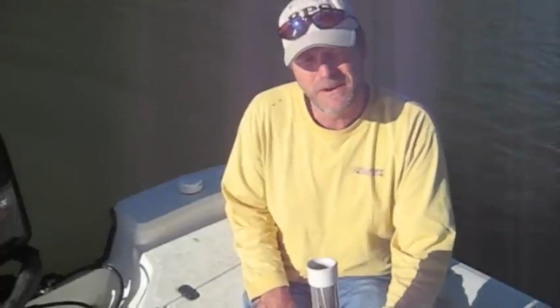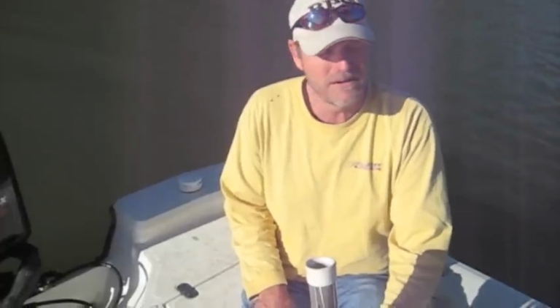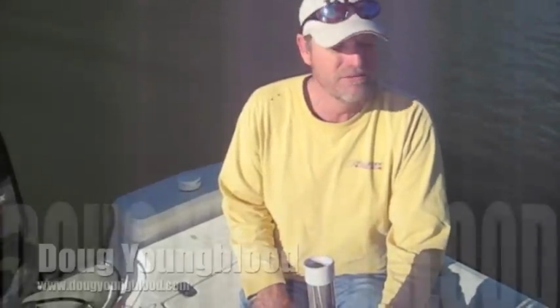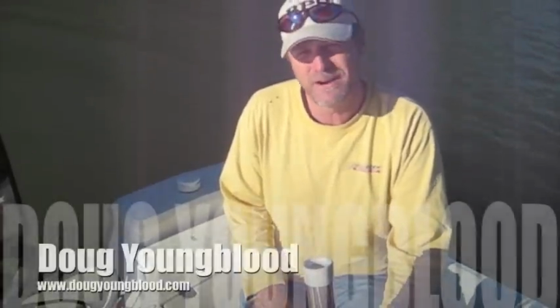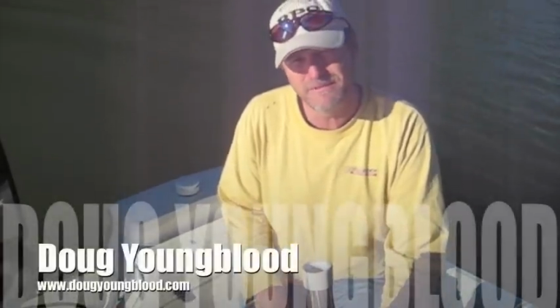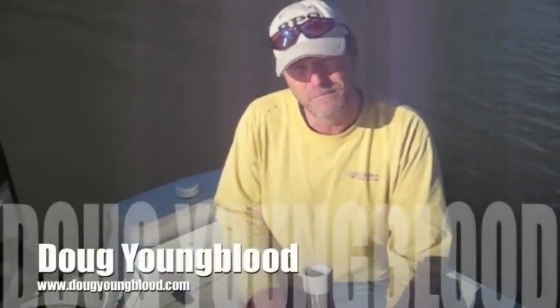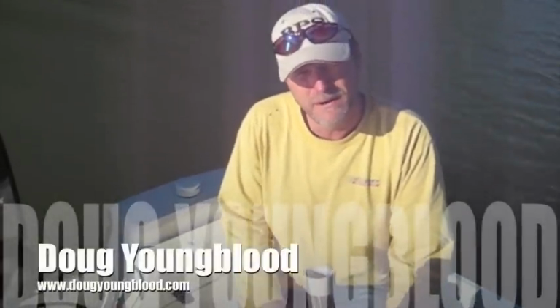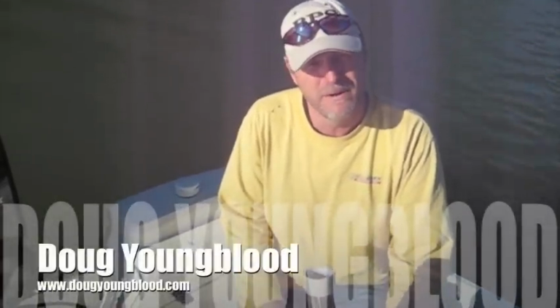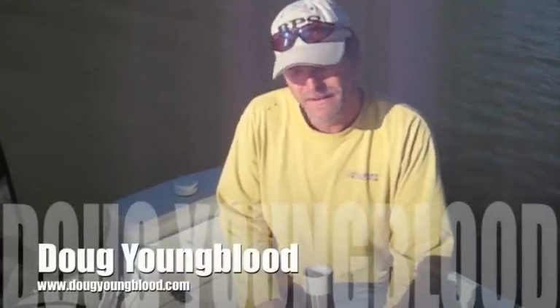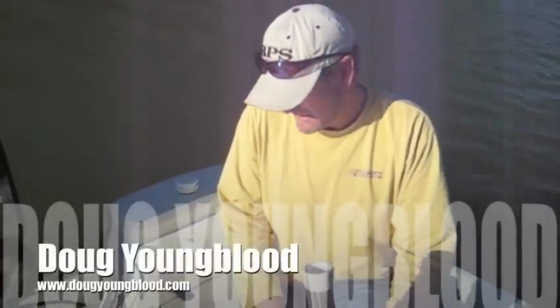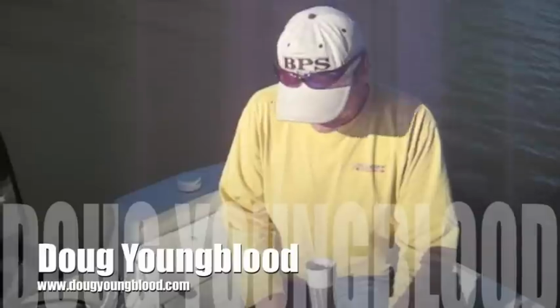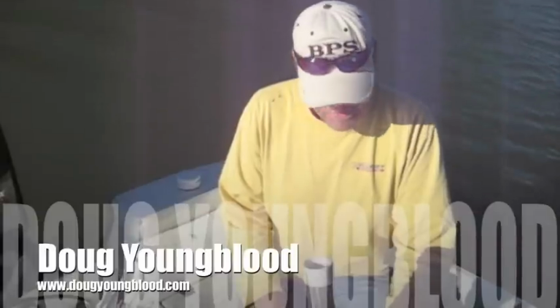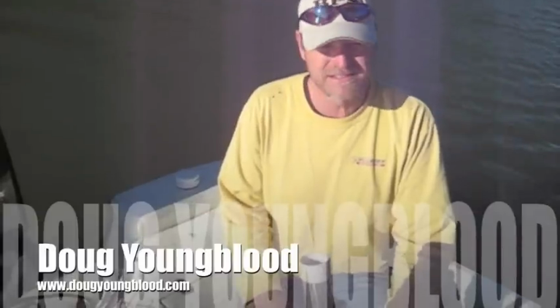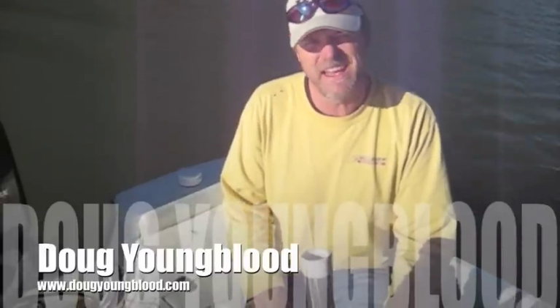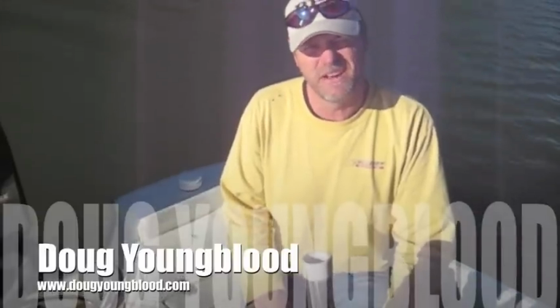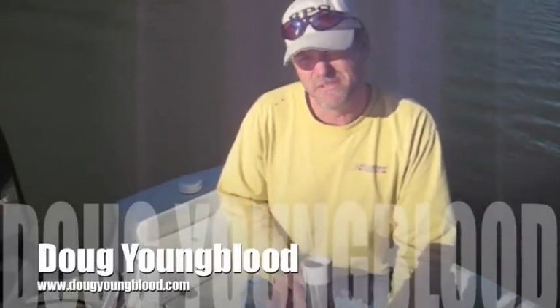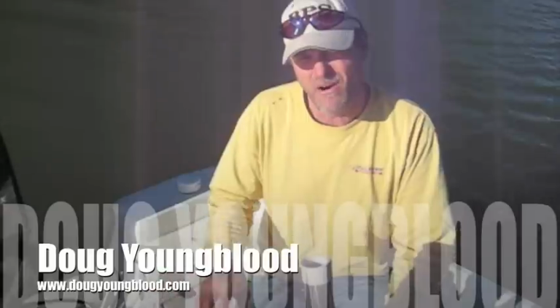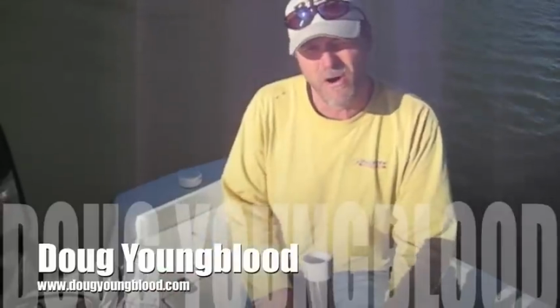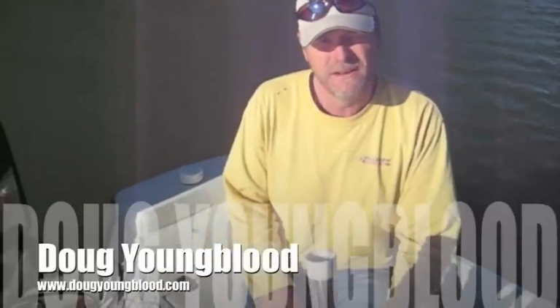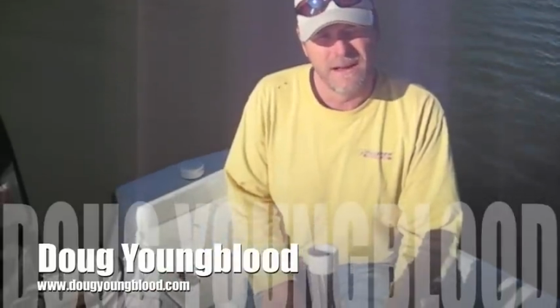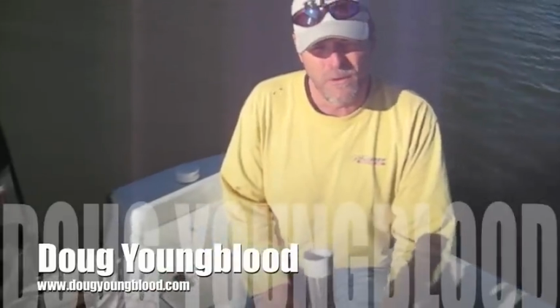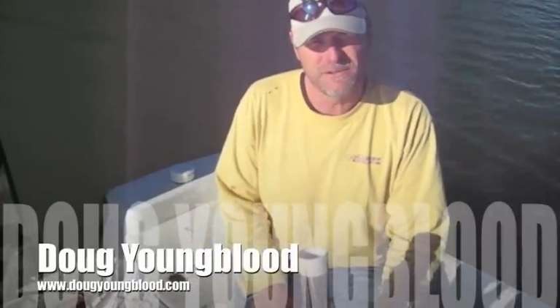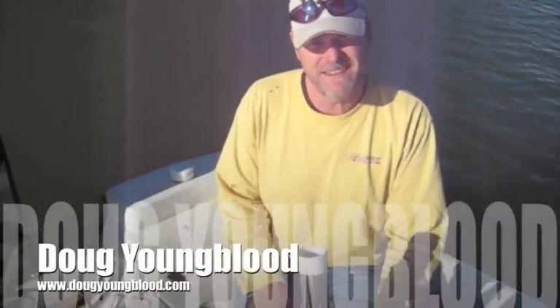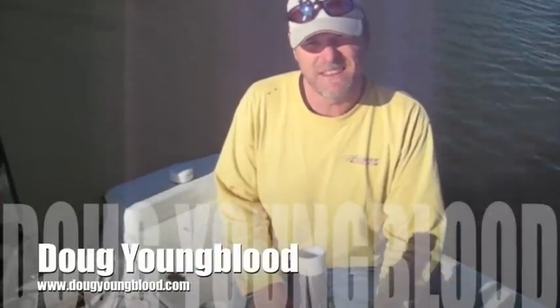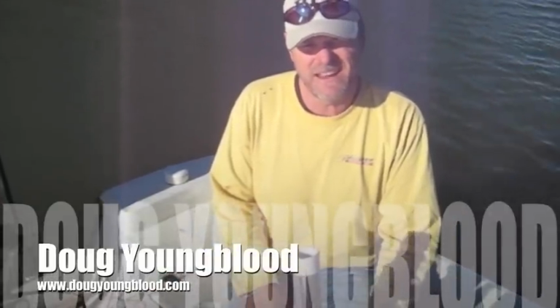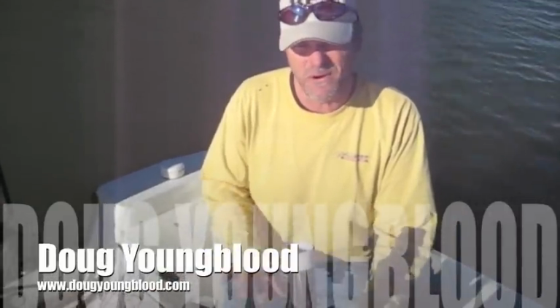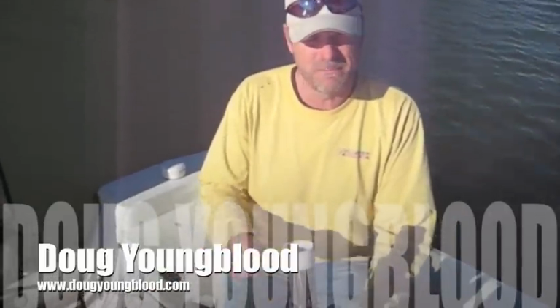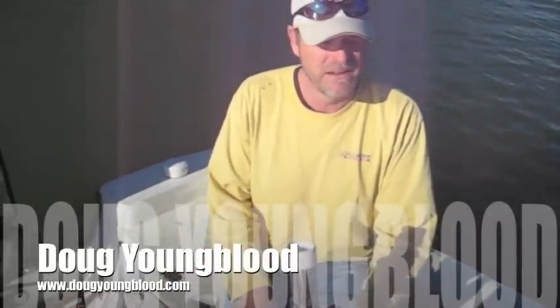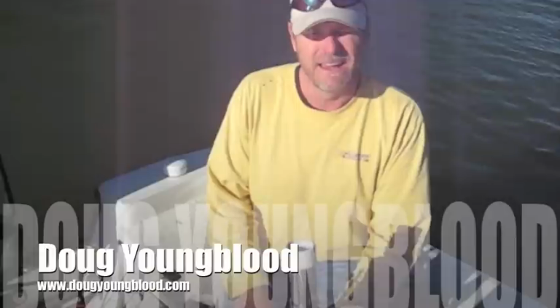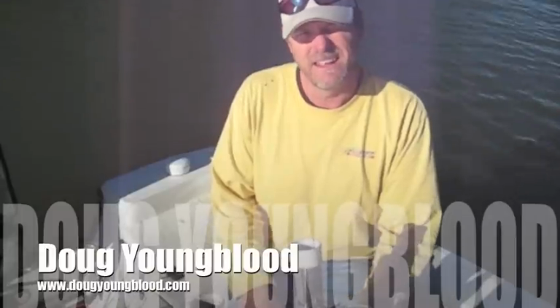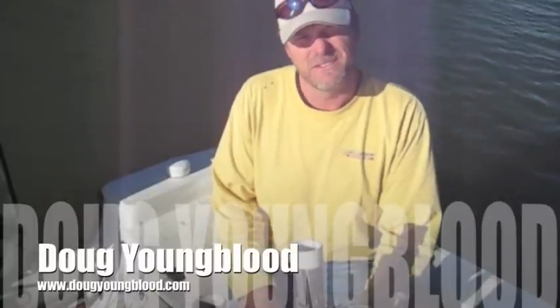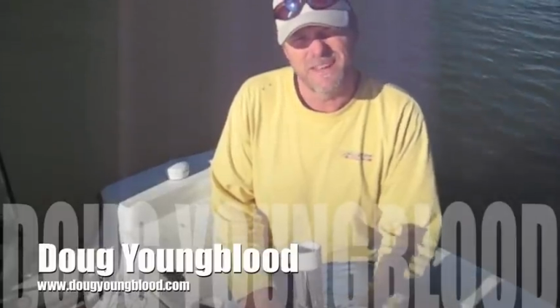We probably caught over a hundred crappies, just me and one of my buddies. This is going to last on into March. The water temperature's right, everything's right, the water color's perfect, and it's crappie time.